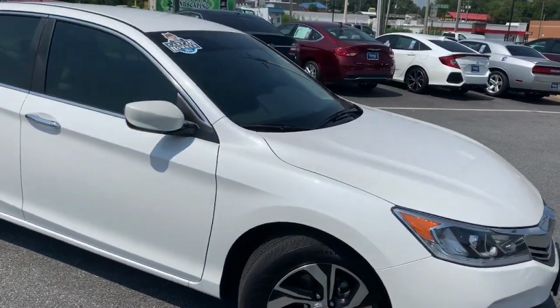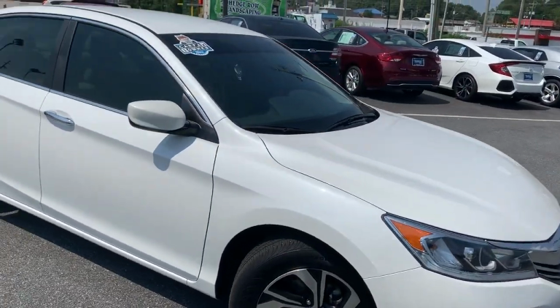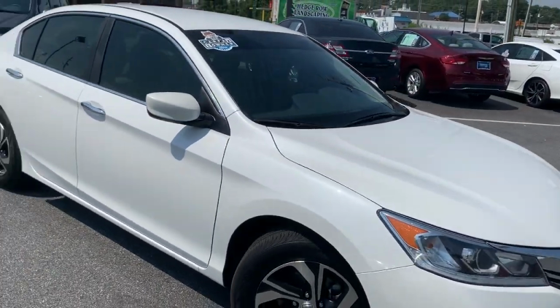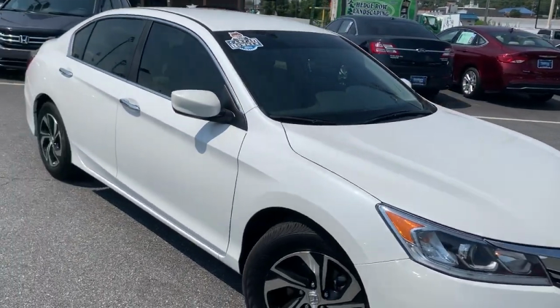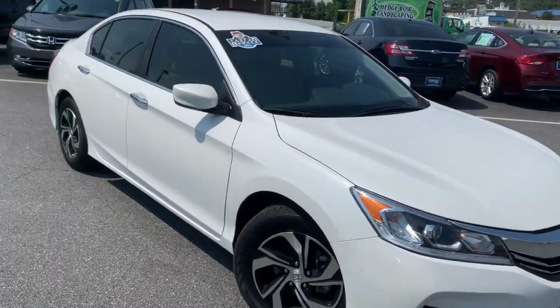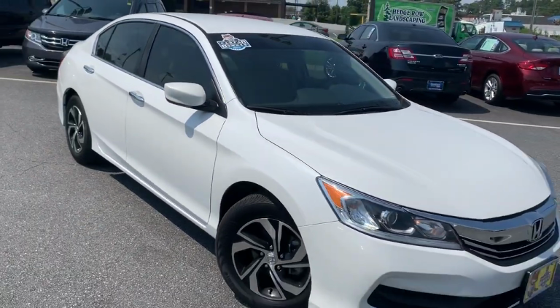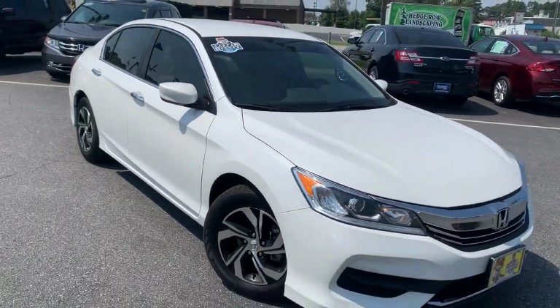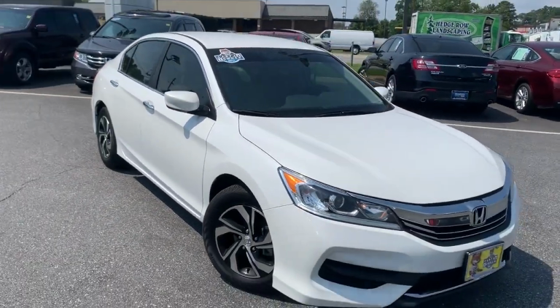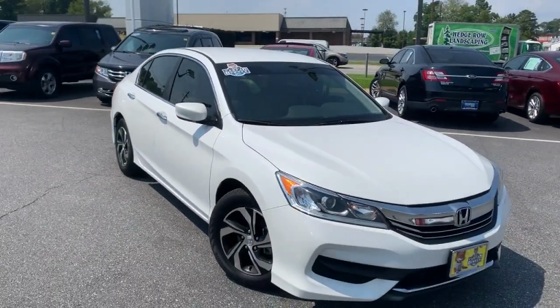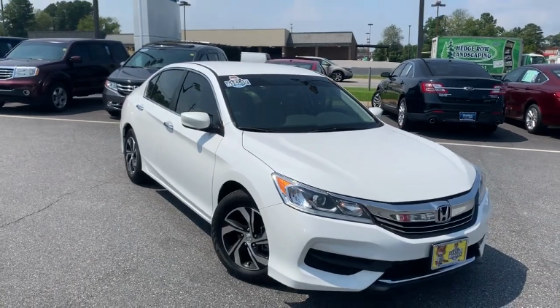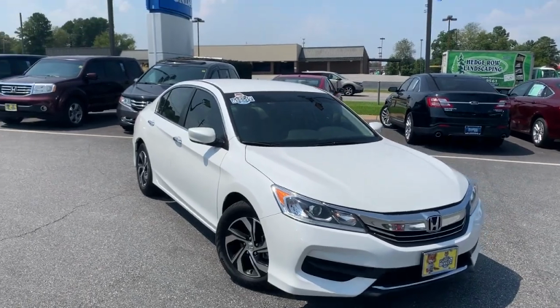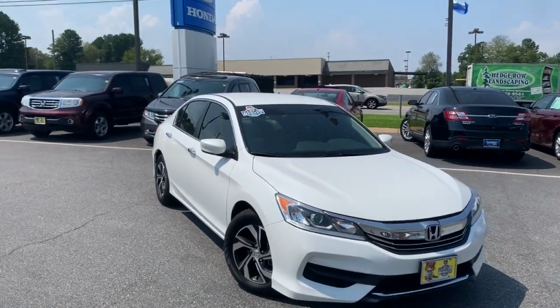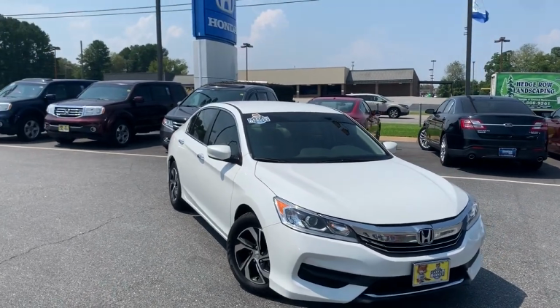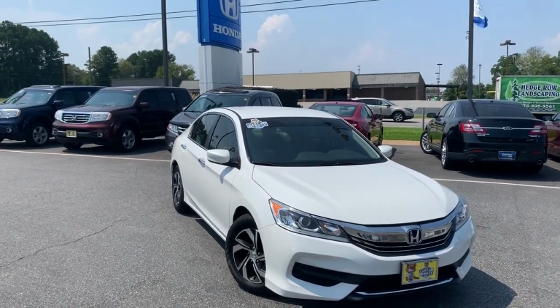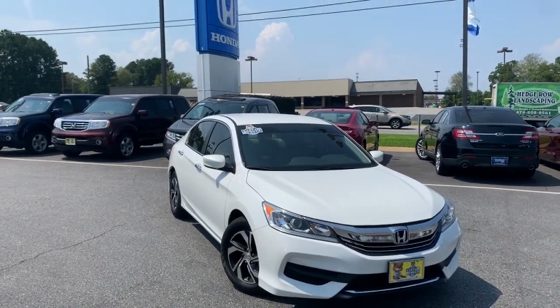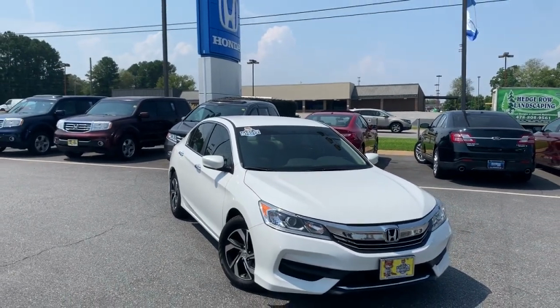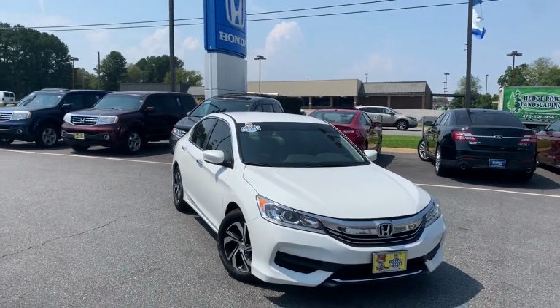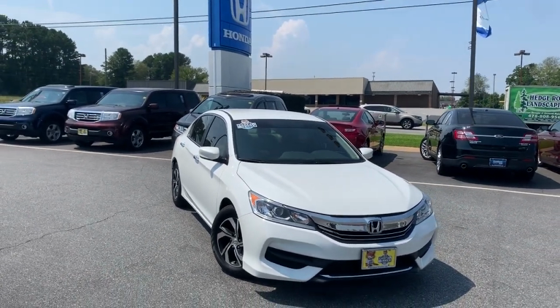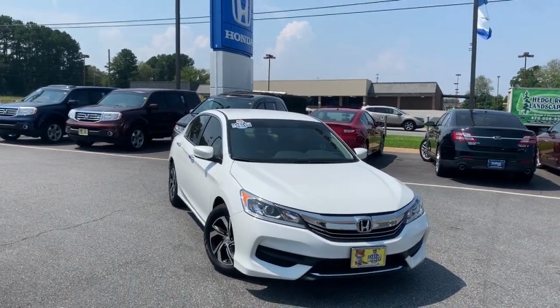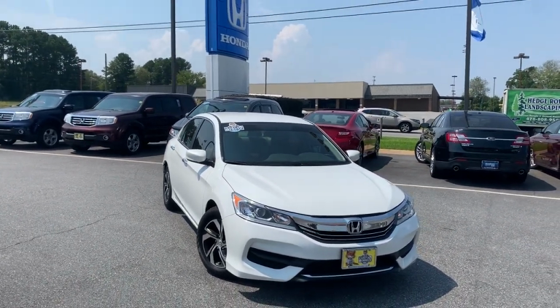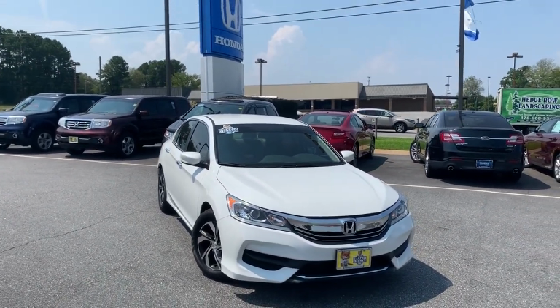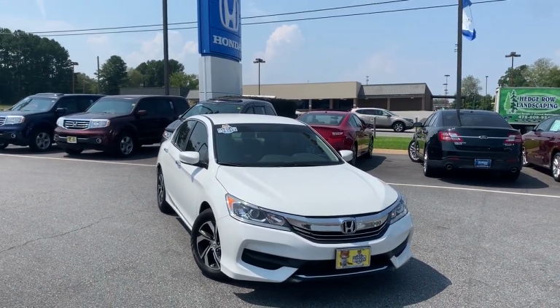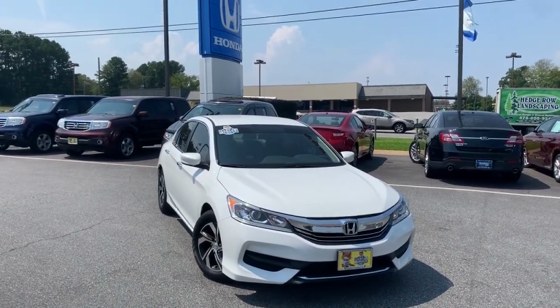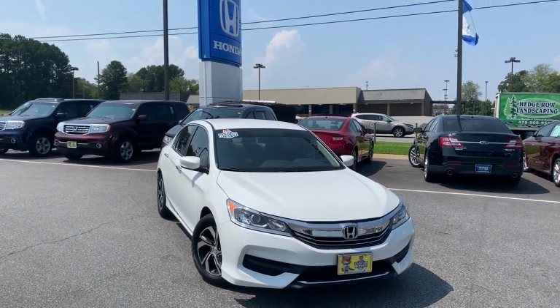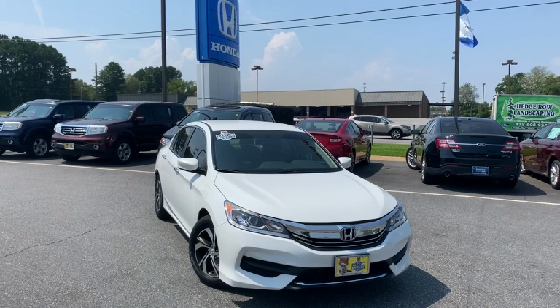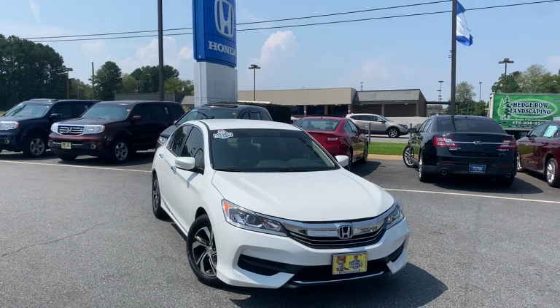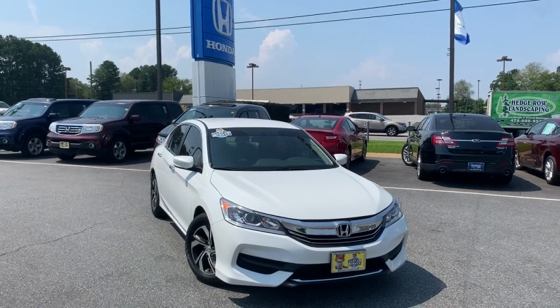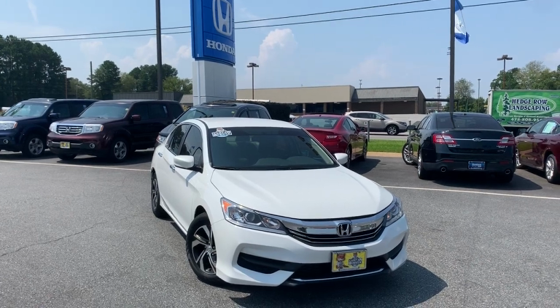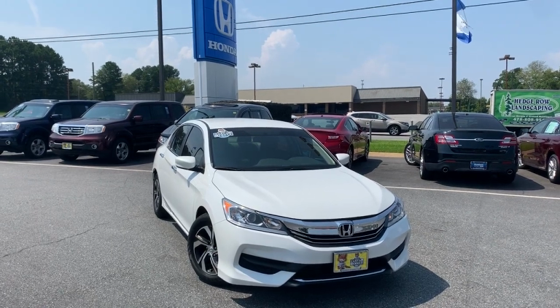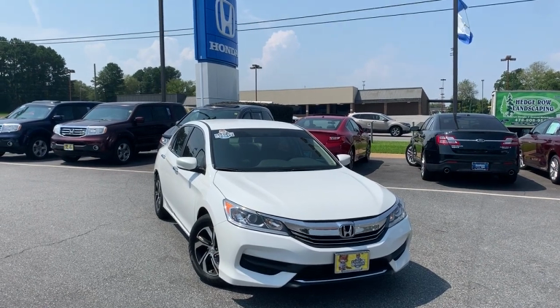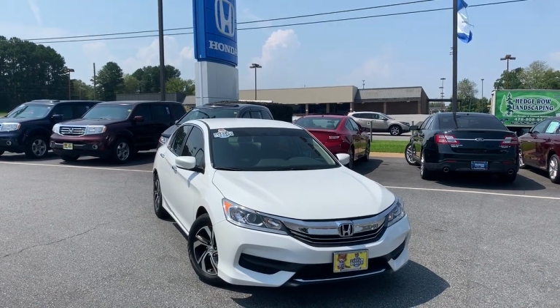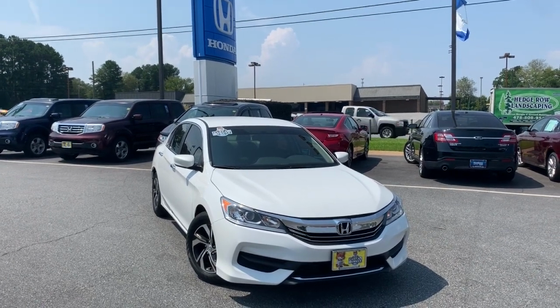We'd love to have you come by and show you a few more and possibly take it on a demo ride. Again, my name is Mike Bertram here at Hughes Honda in Warner Robins, Georgia. And I do hope you have a great day. Thank you.